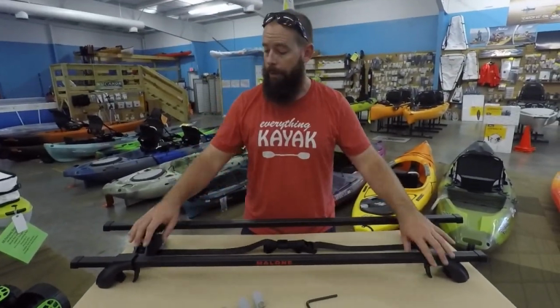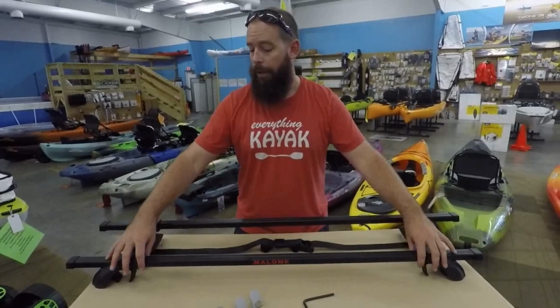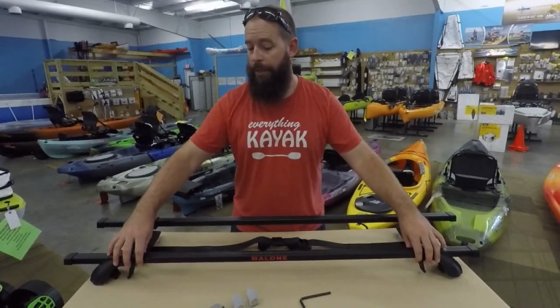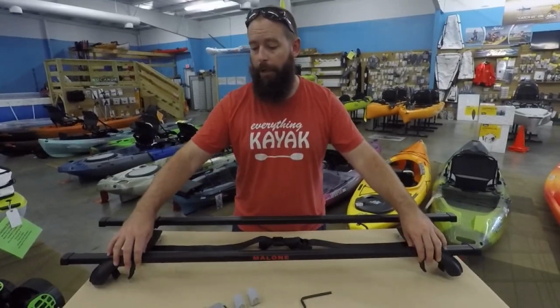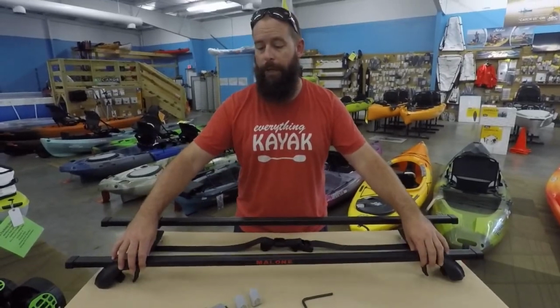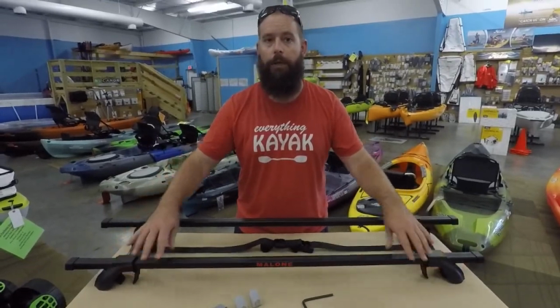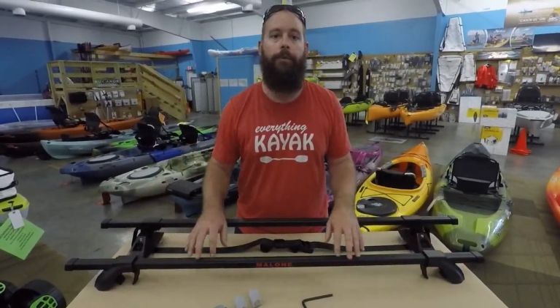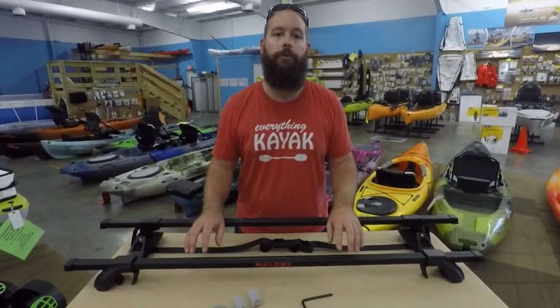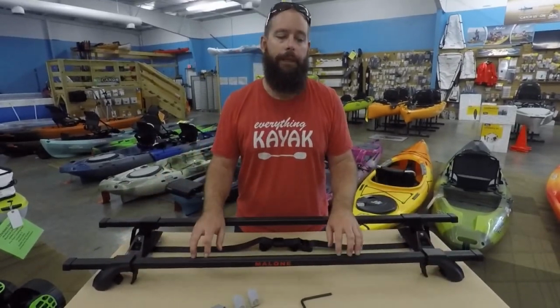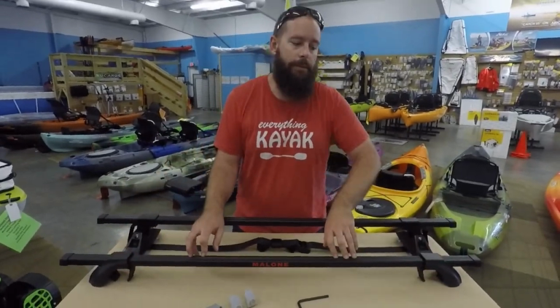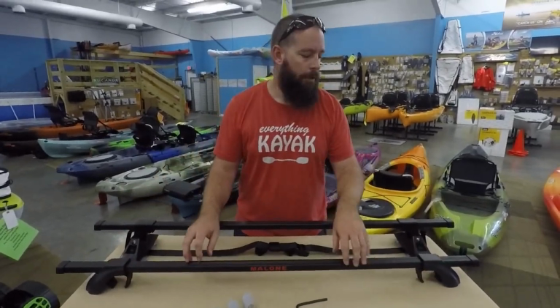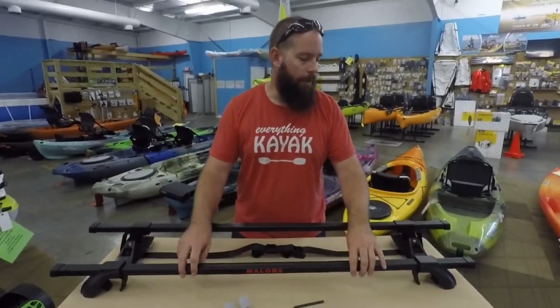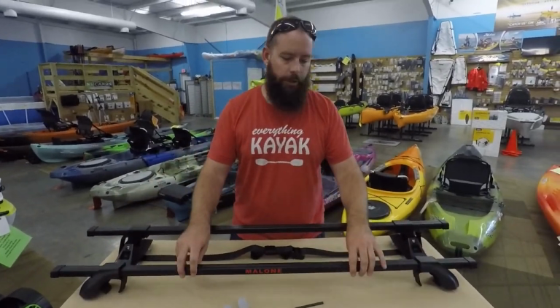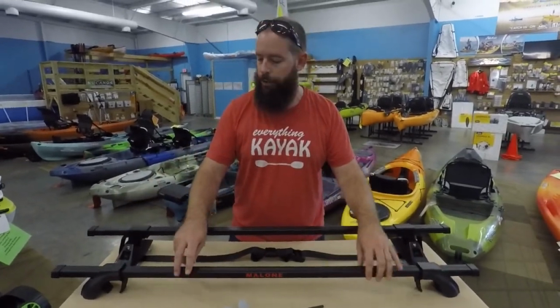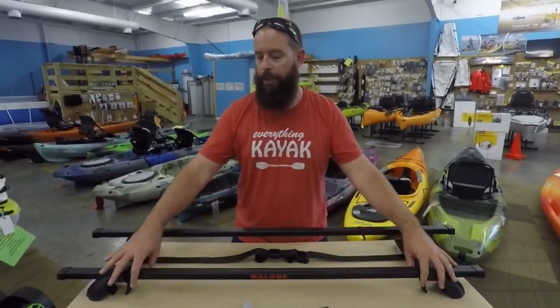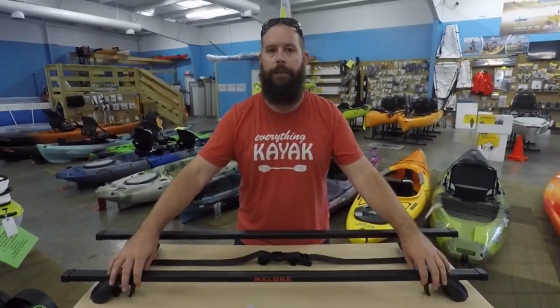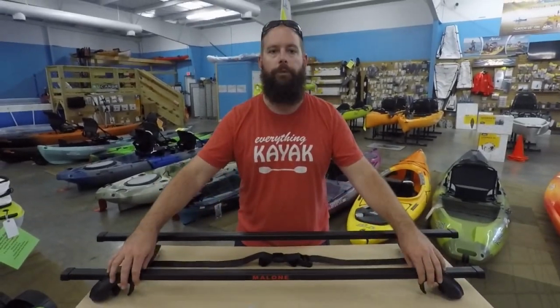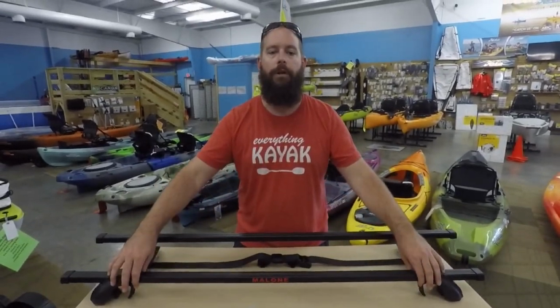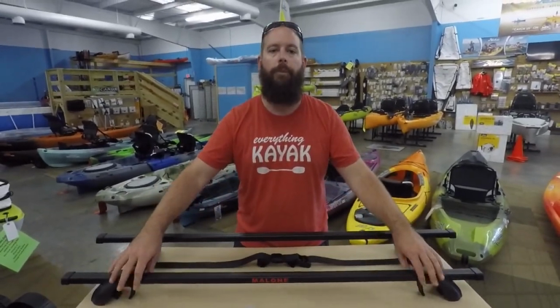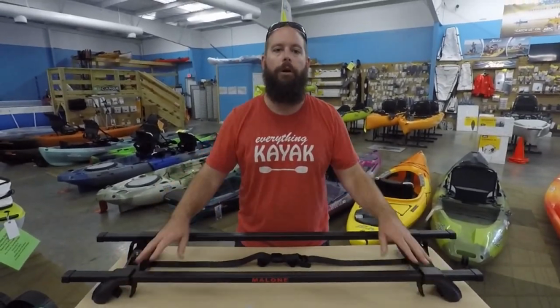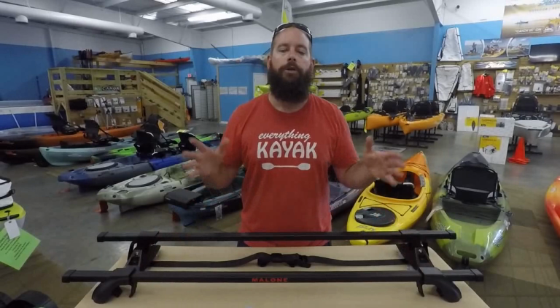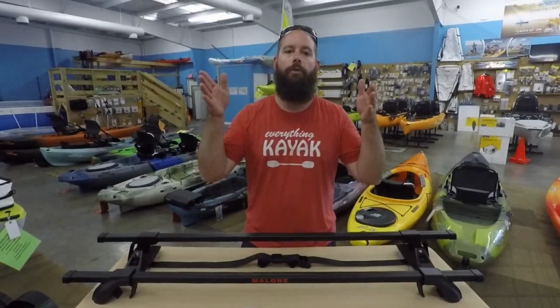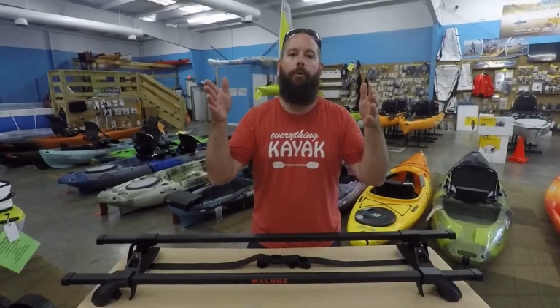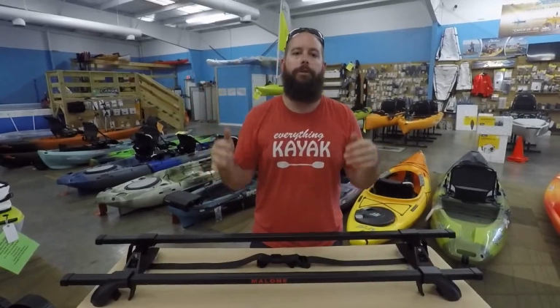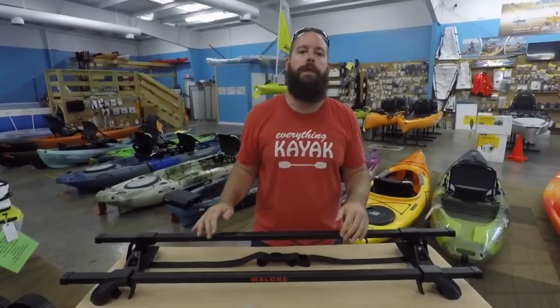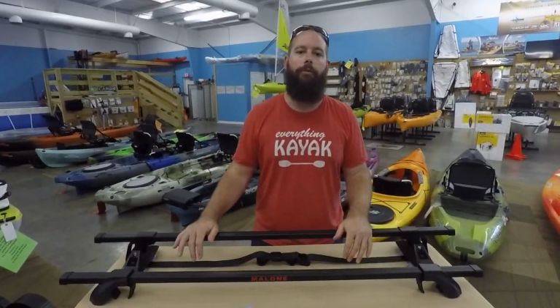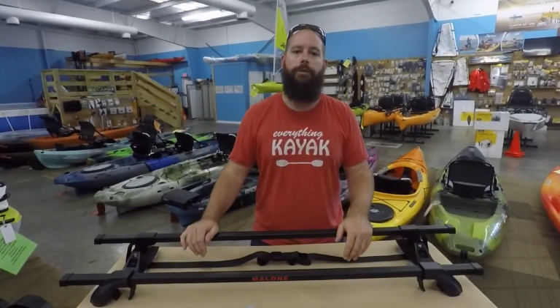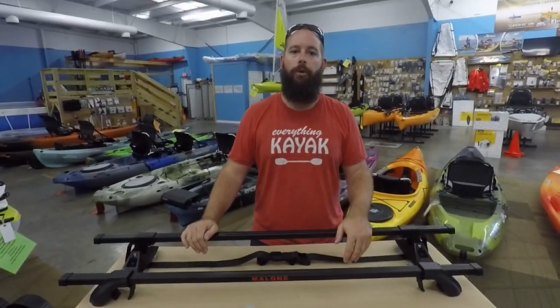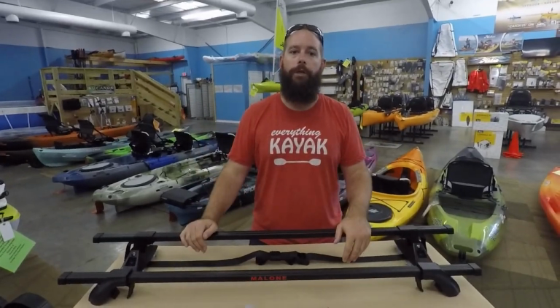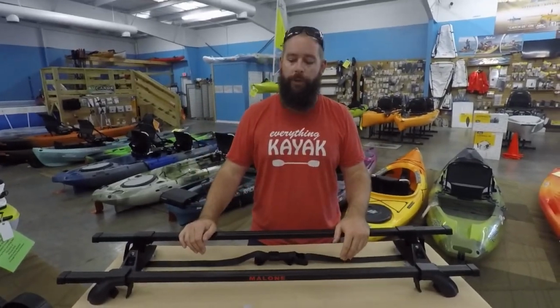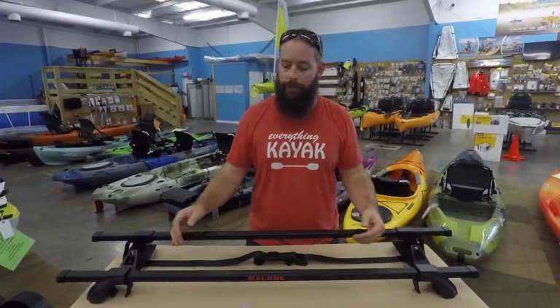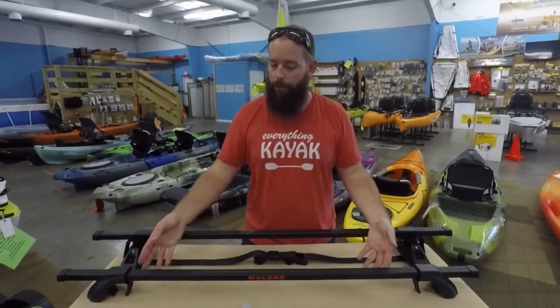You have the luxury of a very secure bar to add onto the lateral rails already on your vehicle. These come in a couple of different lengths — you want to make sure you're getting the length where you have enough bar to grab onto those lateral rails.